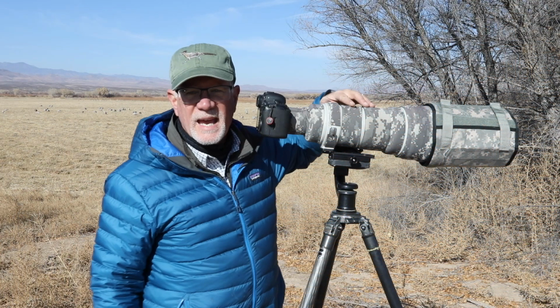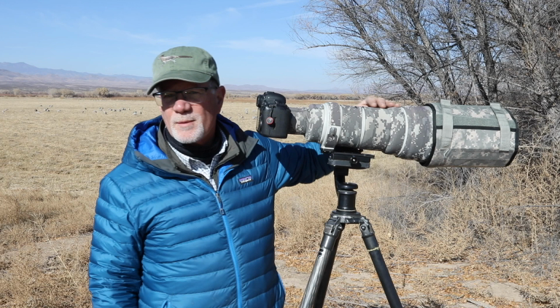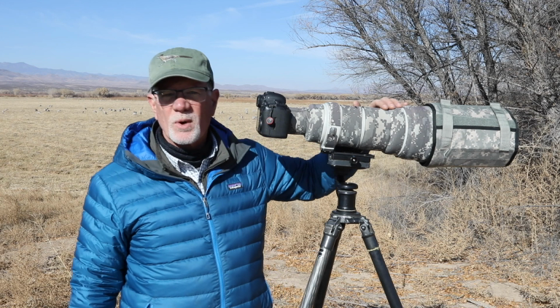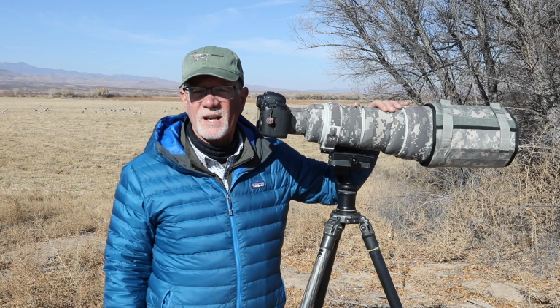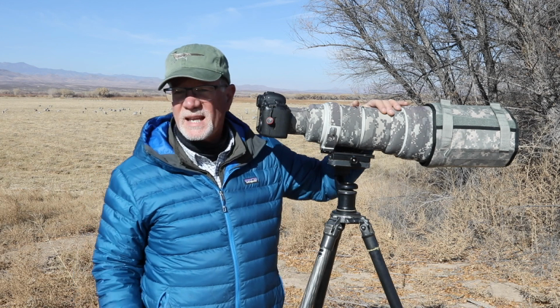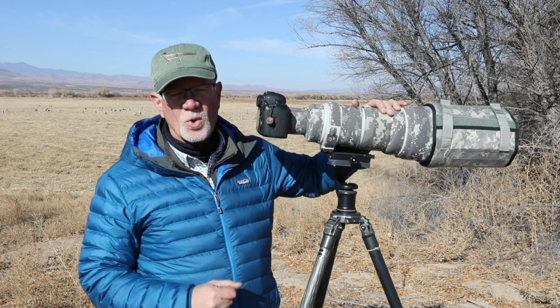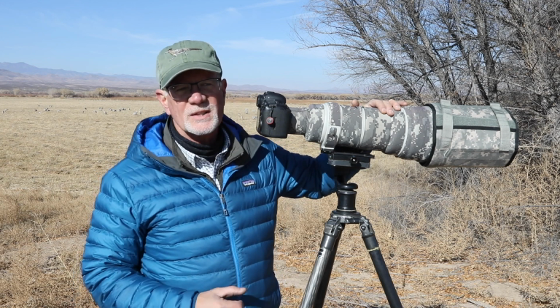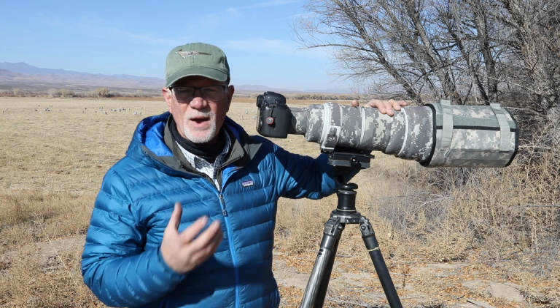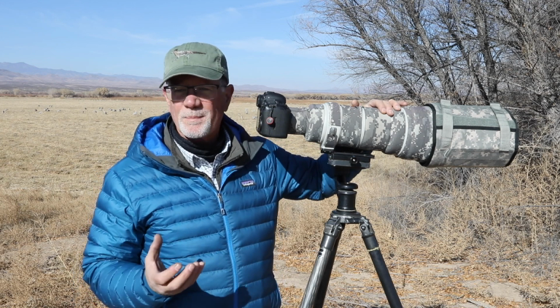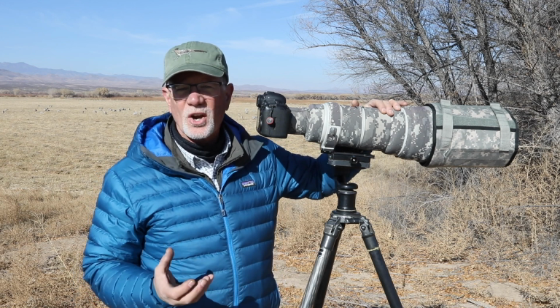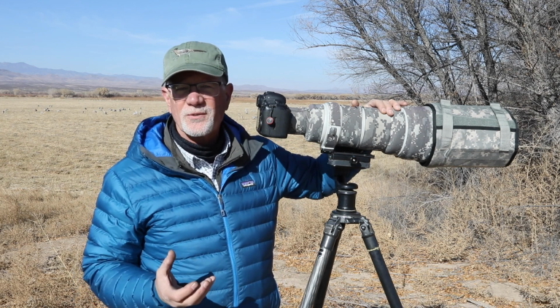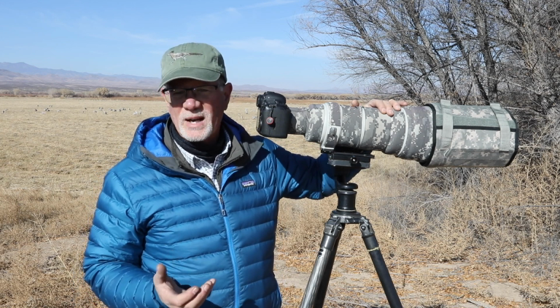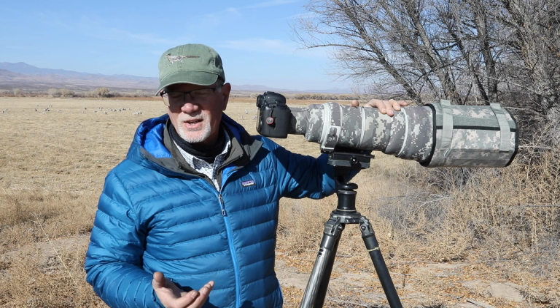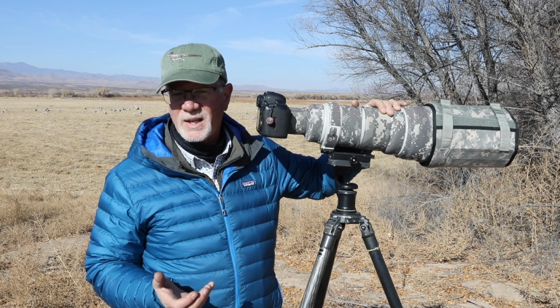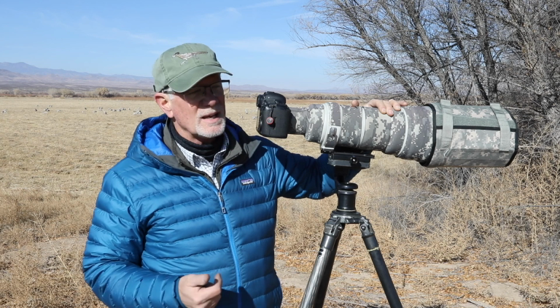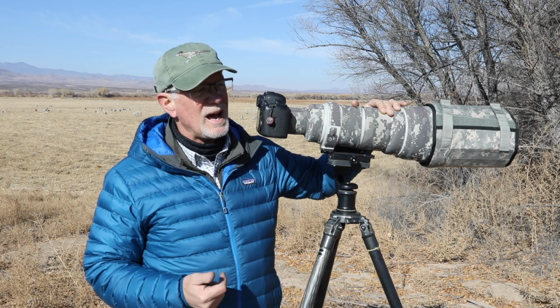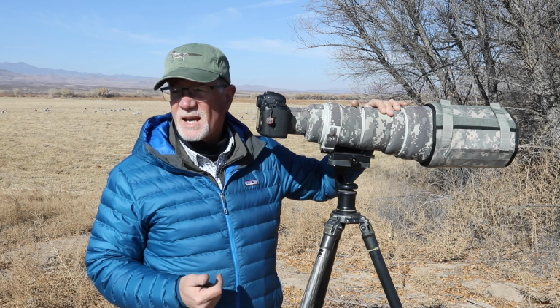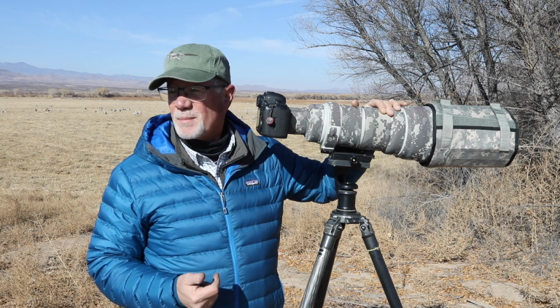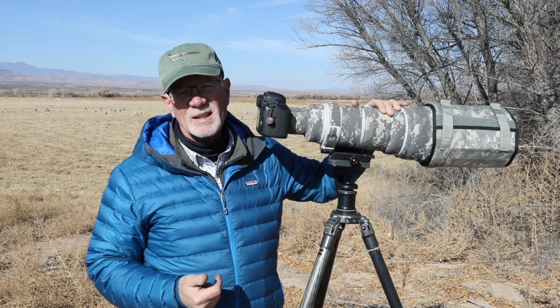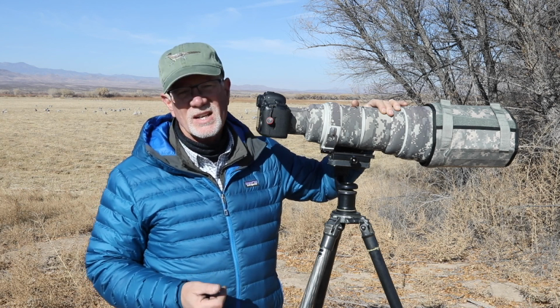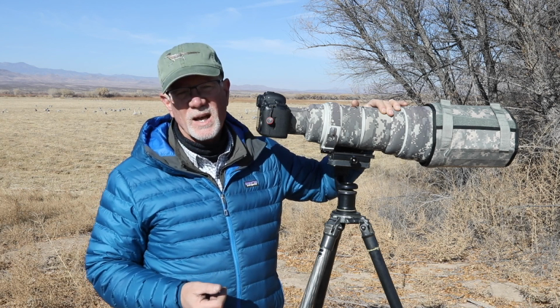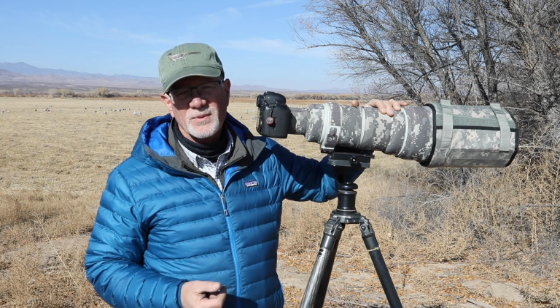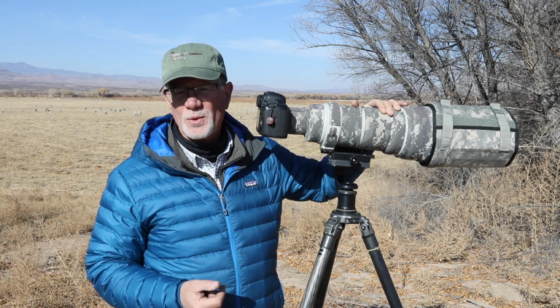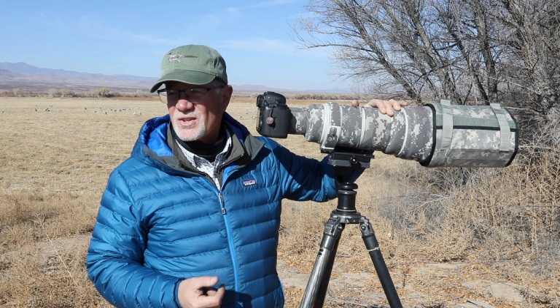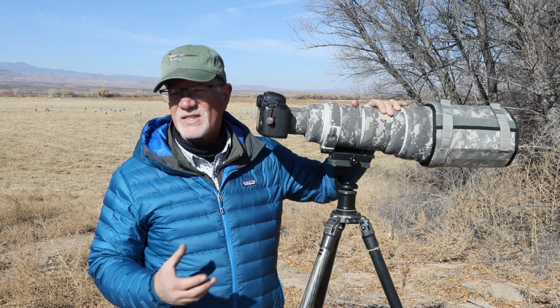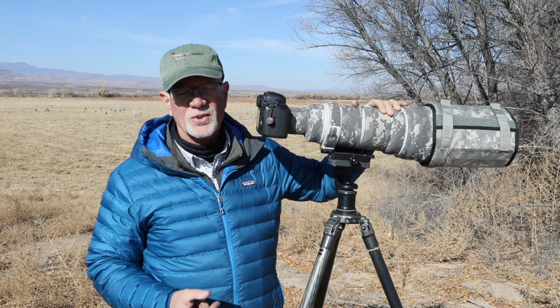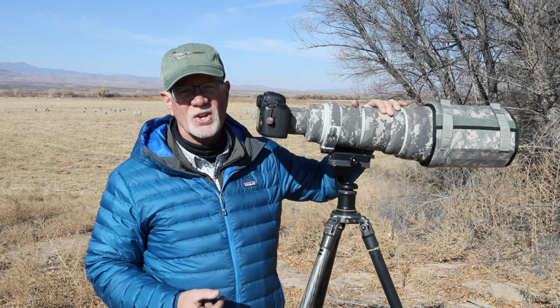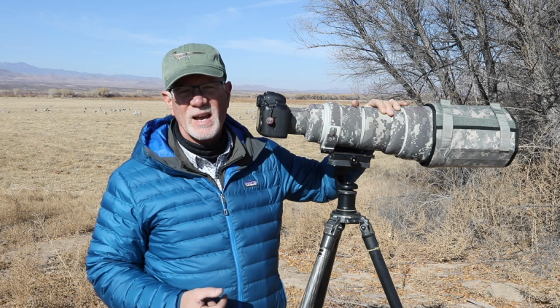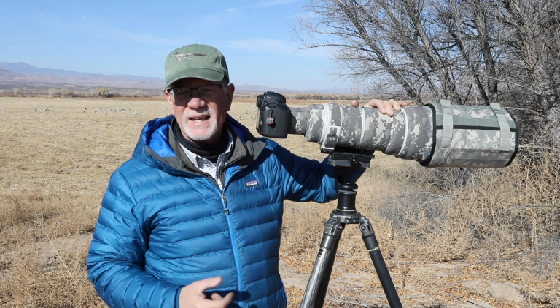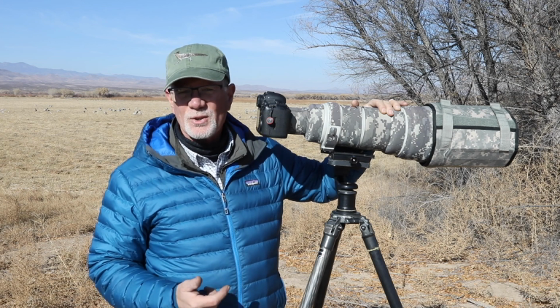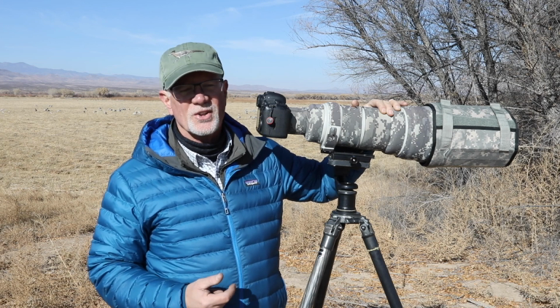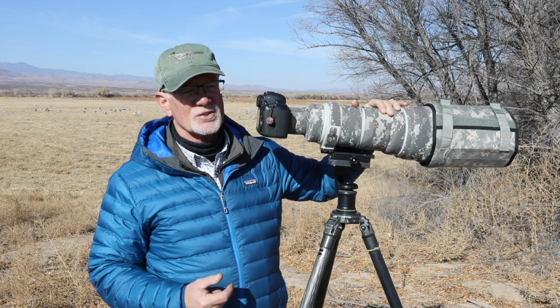Hey, it's Tim with Tim Boyer Photography. Today's tutorial is about how I get the birds larger in the frame when I'm out here shooting. I'm at Bosque del Apache National Wildlife Refuge in New Mexico. There's a lot of sandhill cranes and snow geese flying by, so you might hear those occasionally.